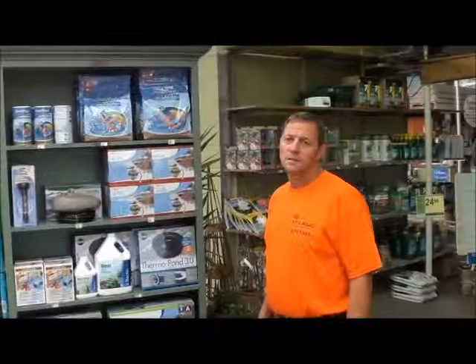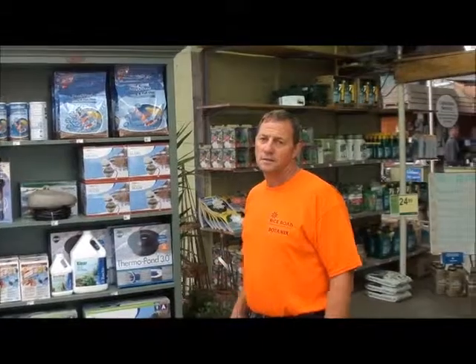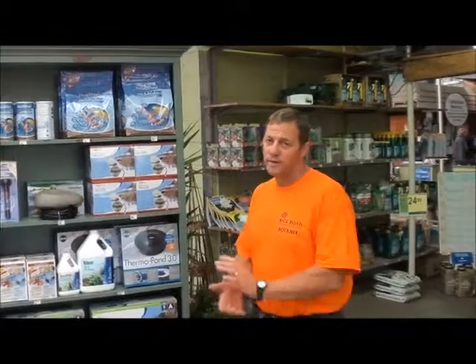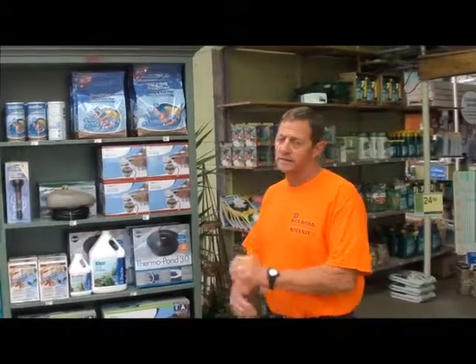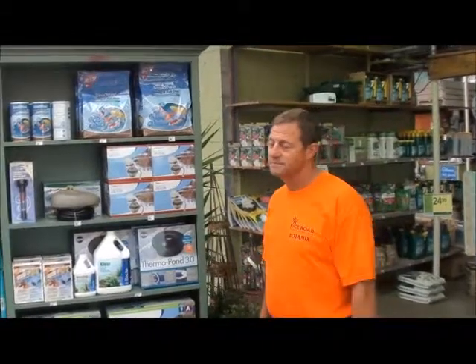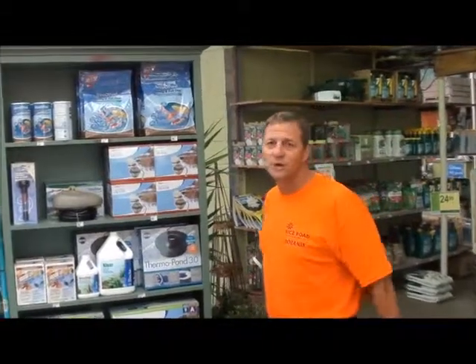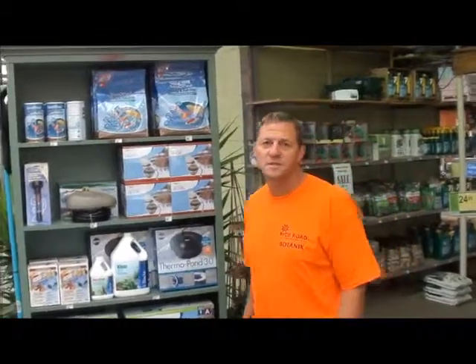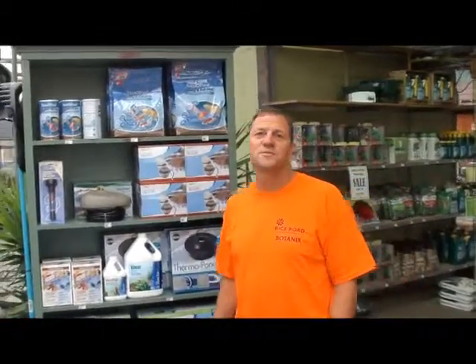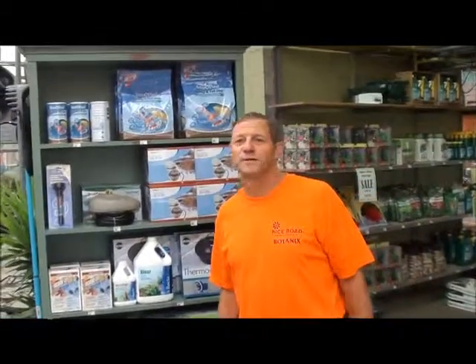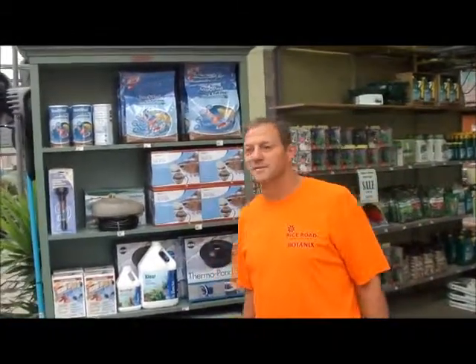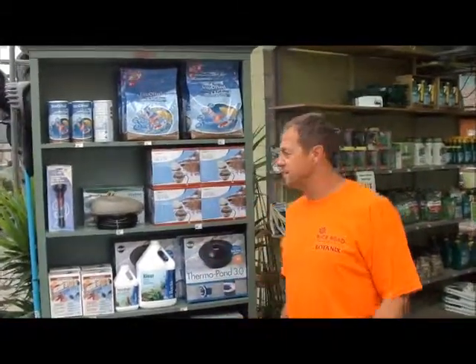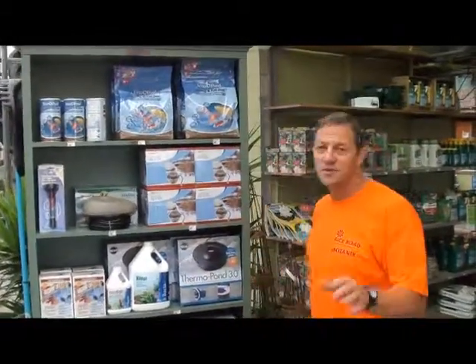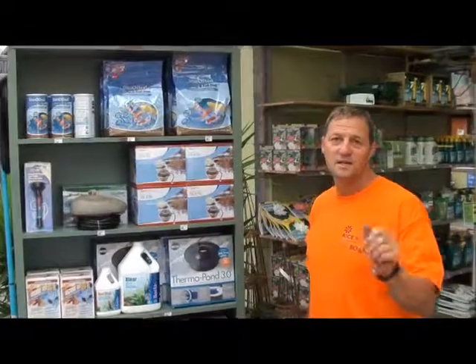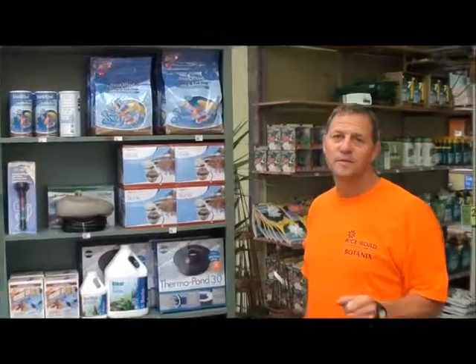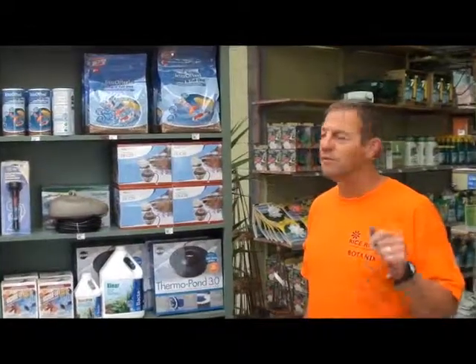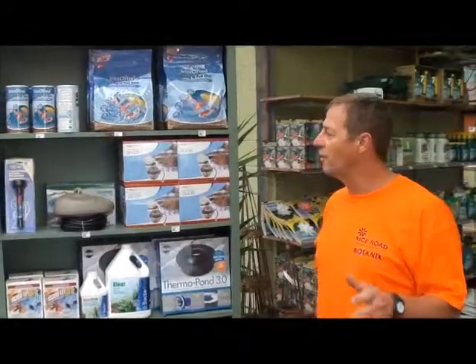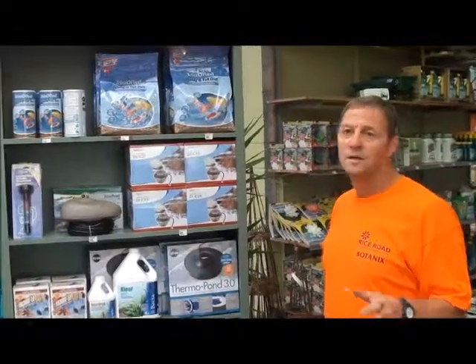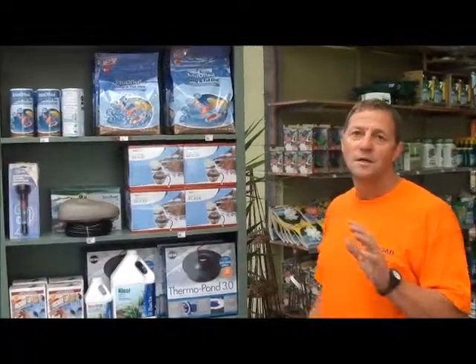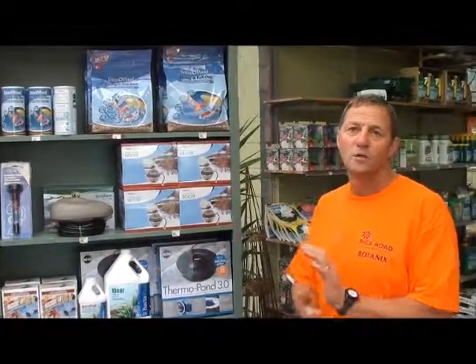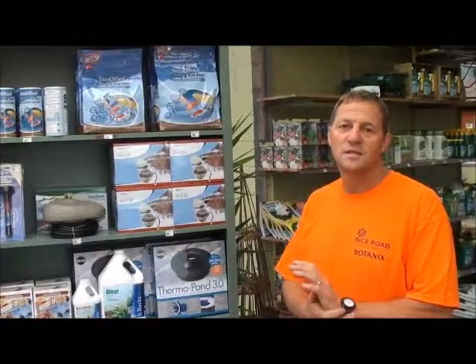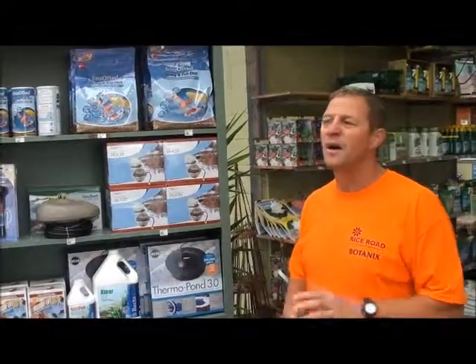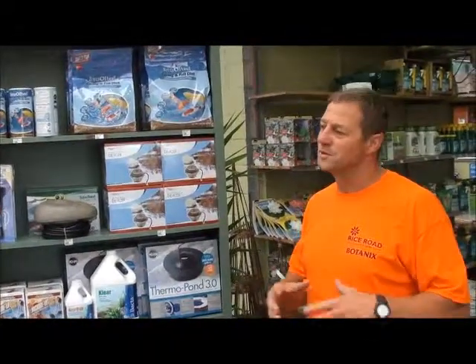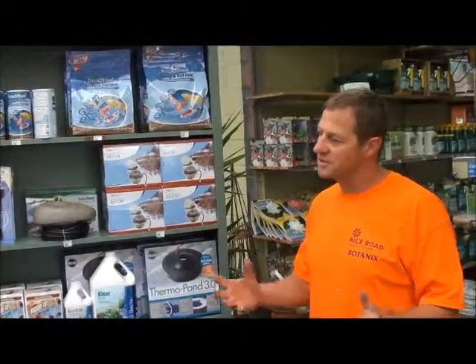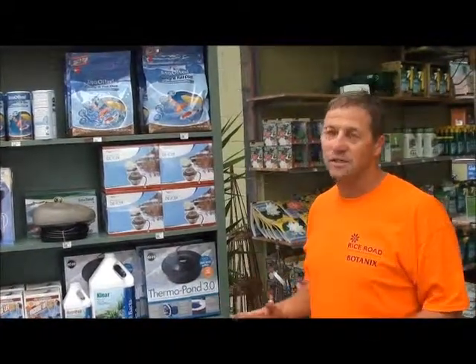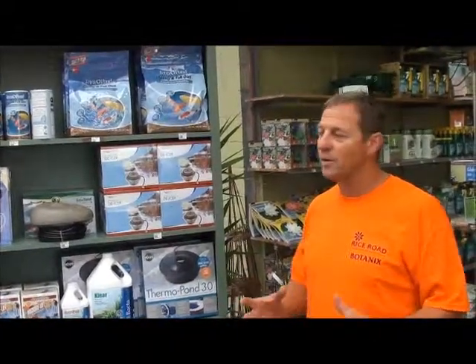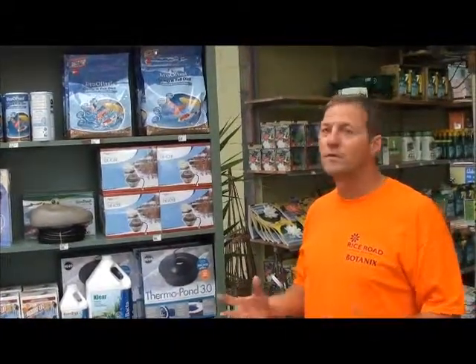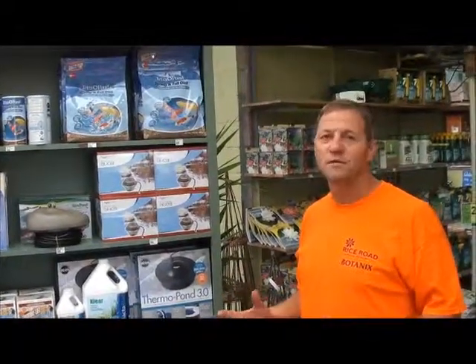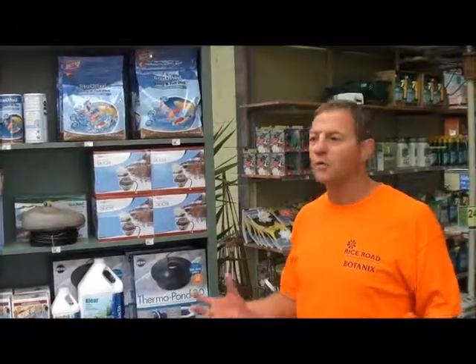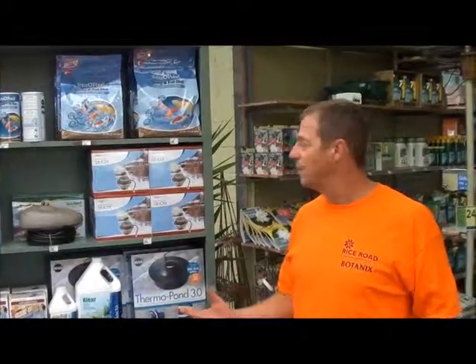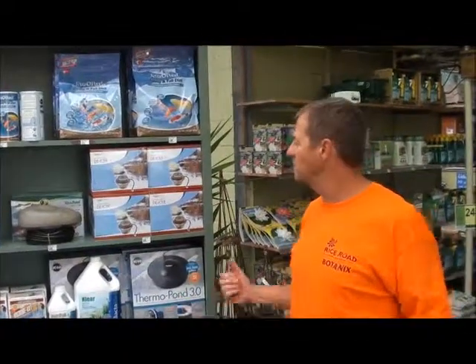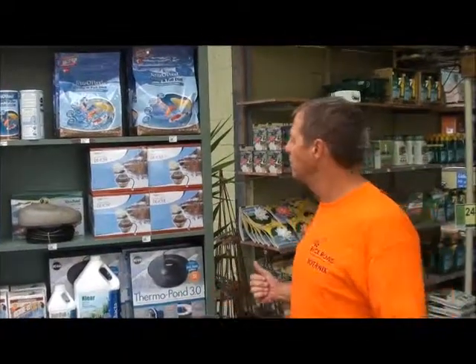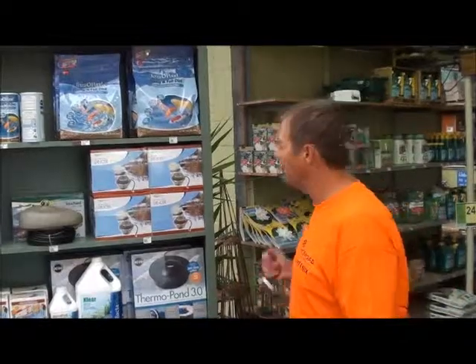Hello, good morning and welcome to Rice Road Greenhouses. I'm going to talk a little bit about fall closing of the ponds — well, not necessarily closing, but what do we do in the fall with our ponds if you own a pond?